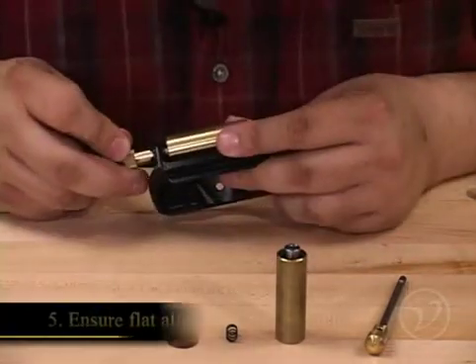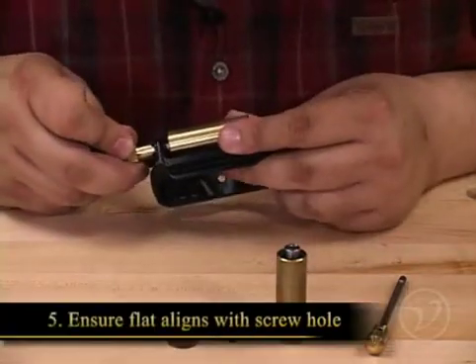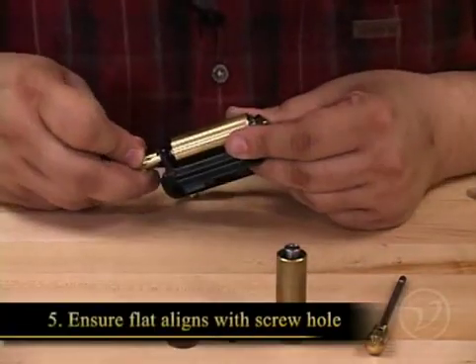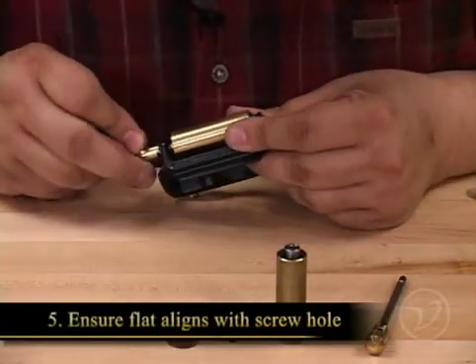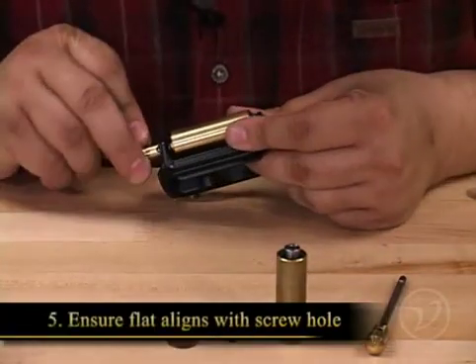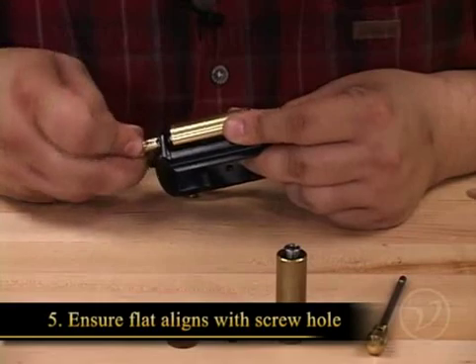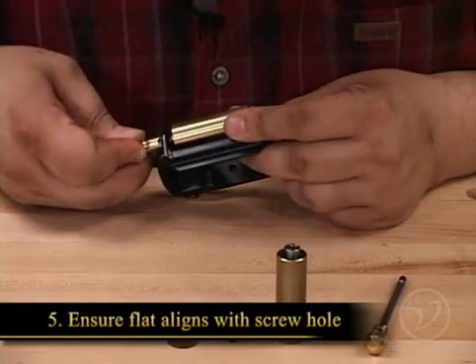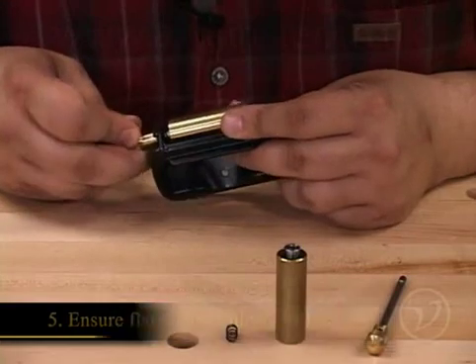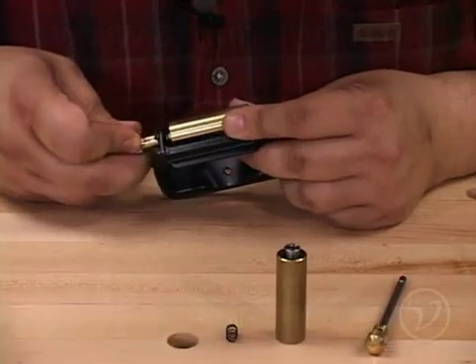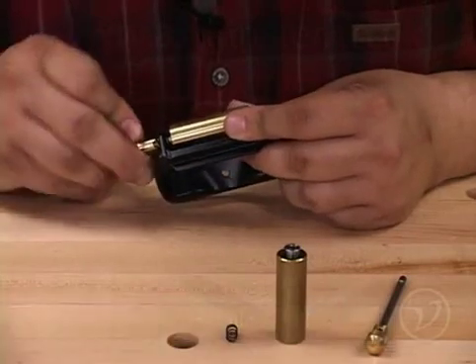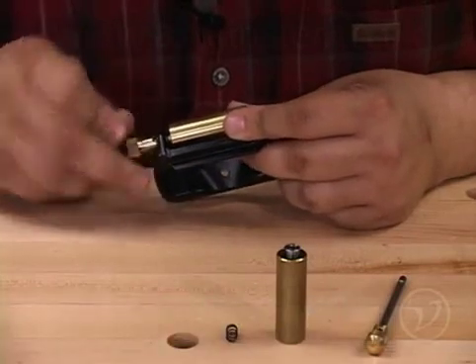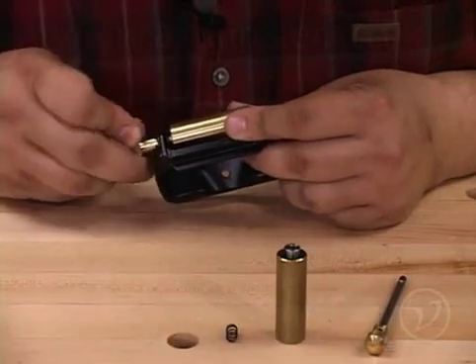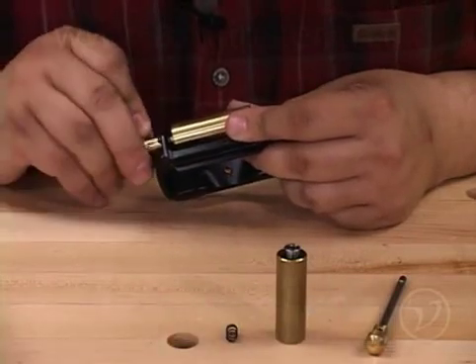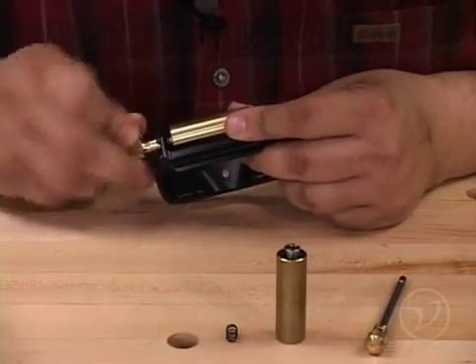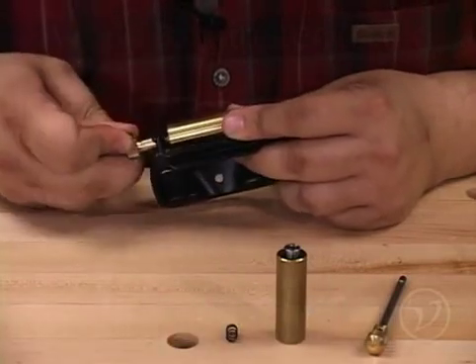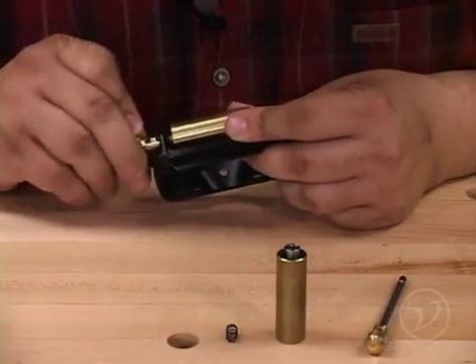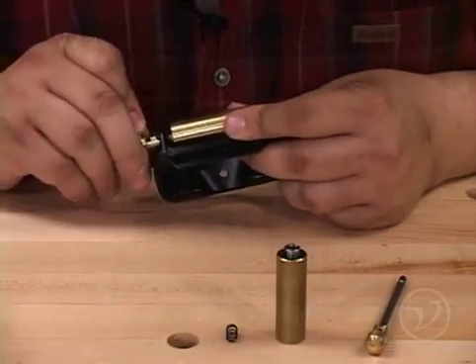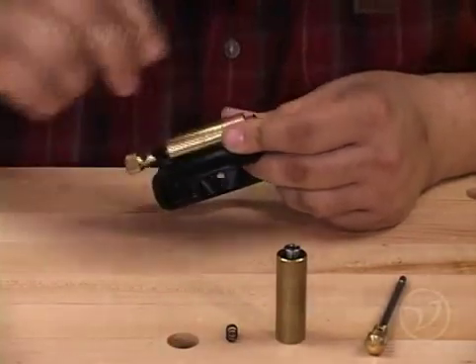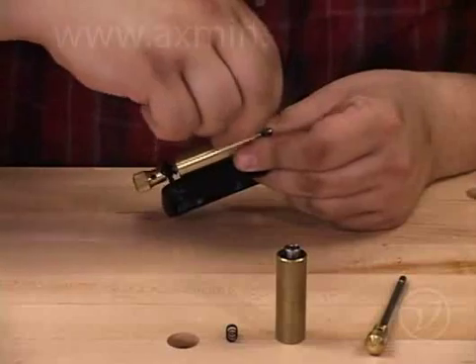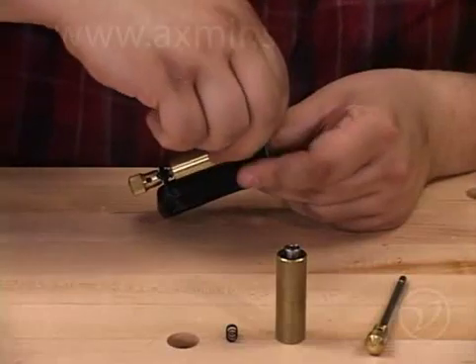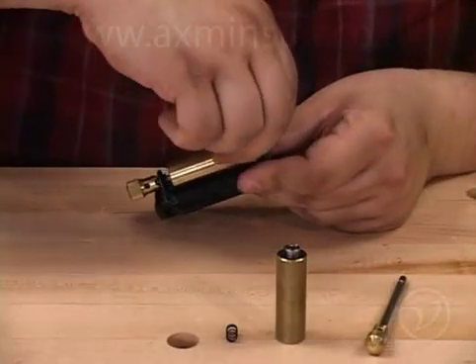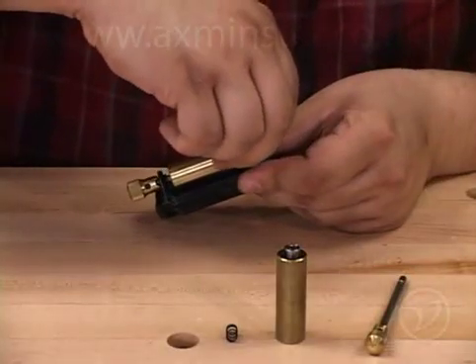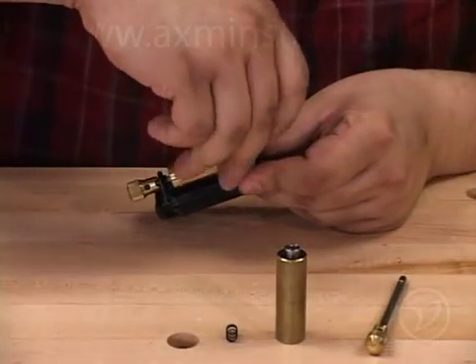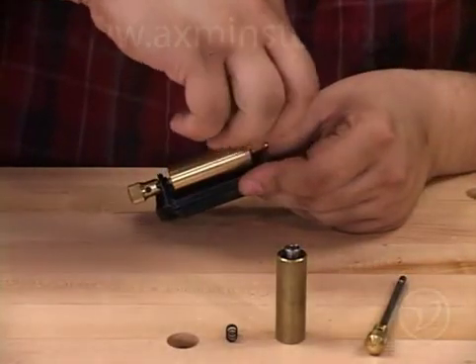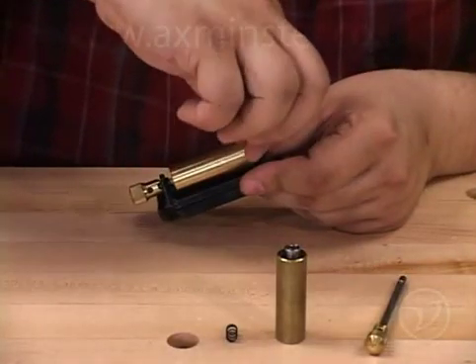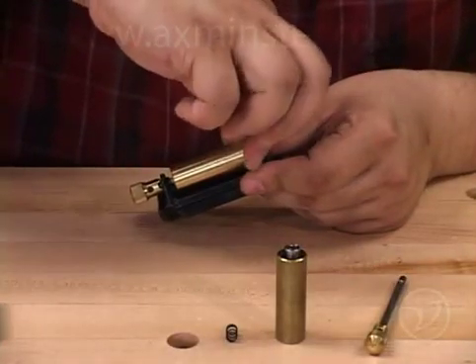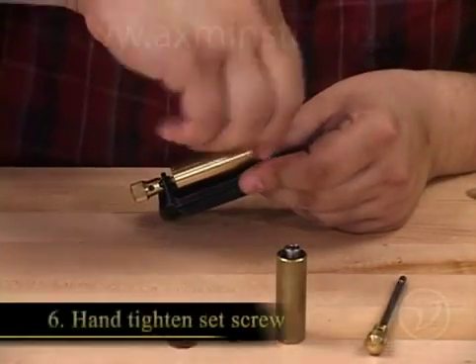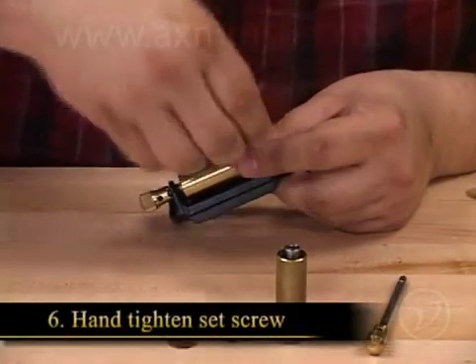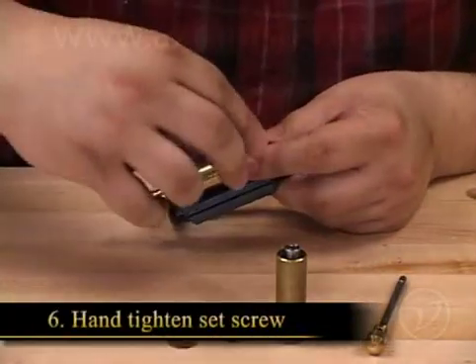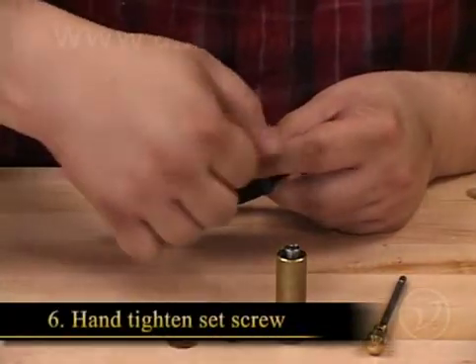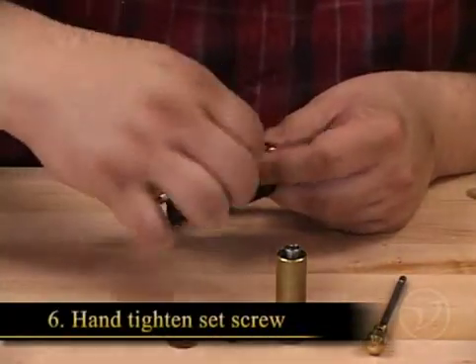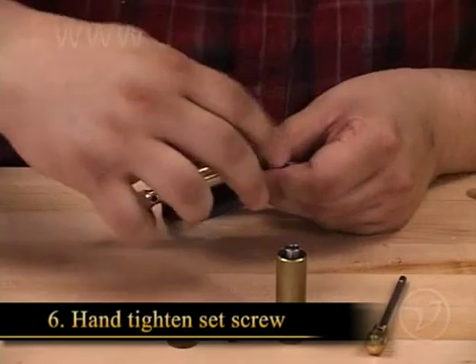Rotate the shaft until you can see the flat area through the set screw hole. The set screw in the shaft knob aligns with the set screw for the roller. Replace the set screw and ensure that it's tightened snugly.